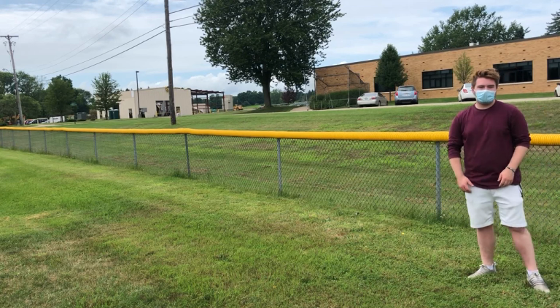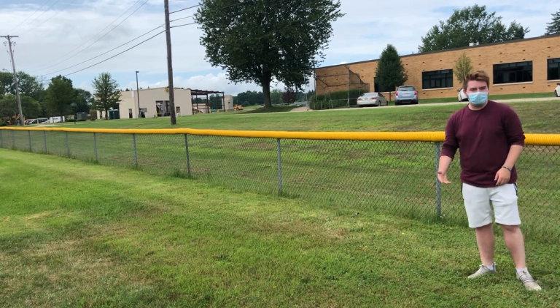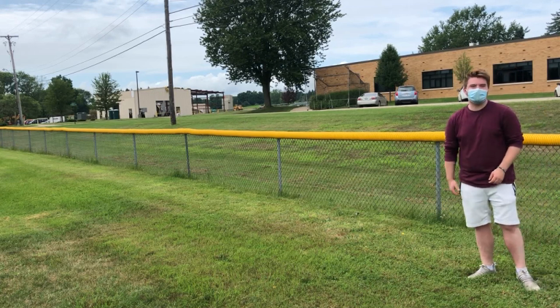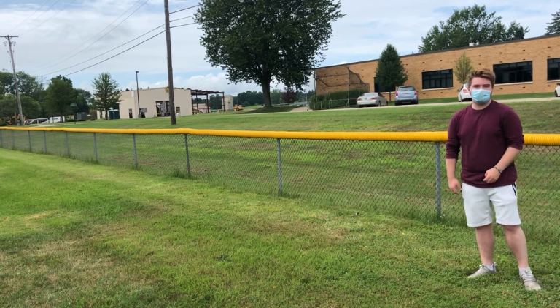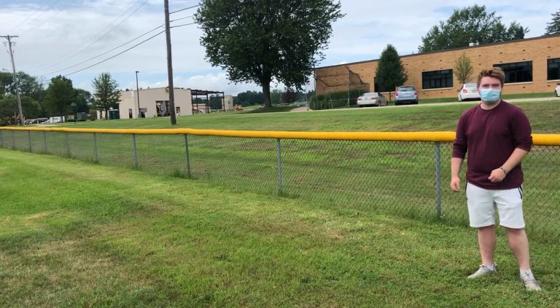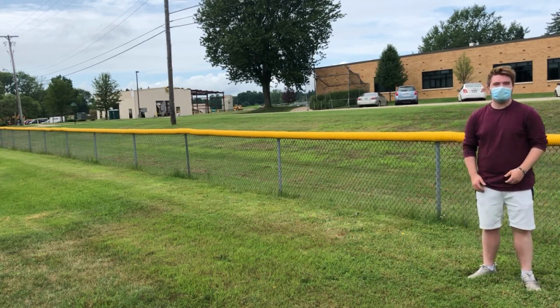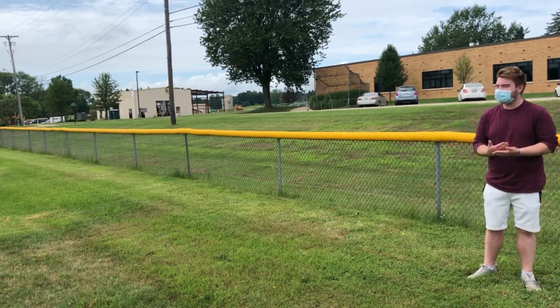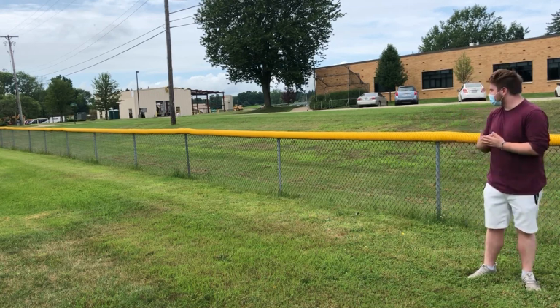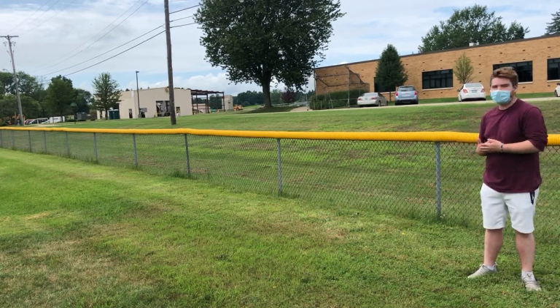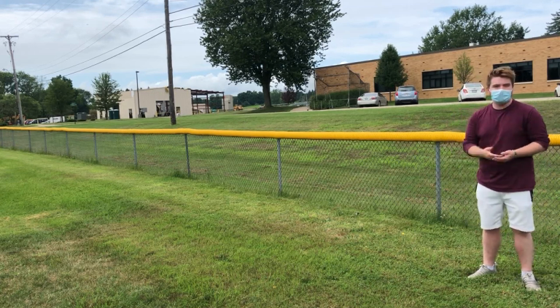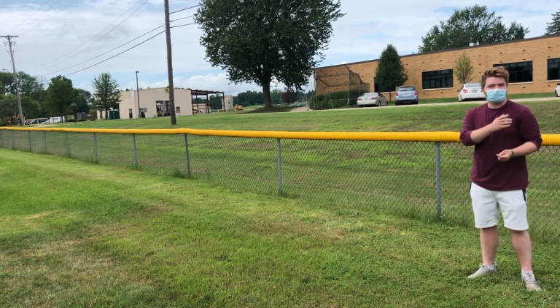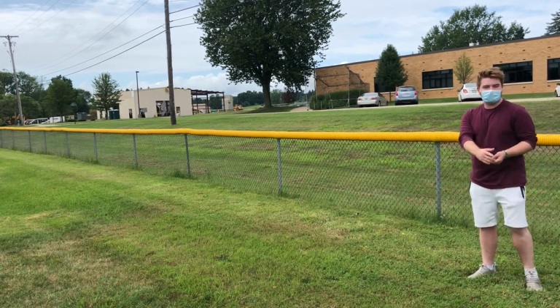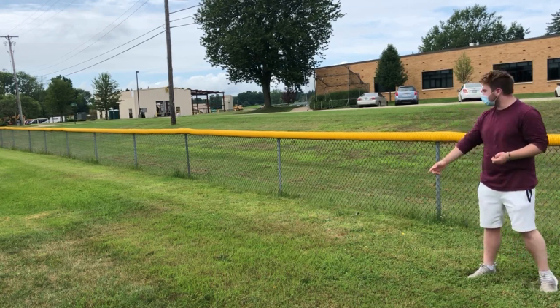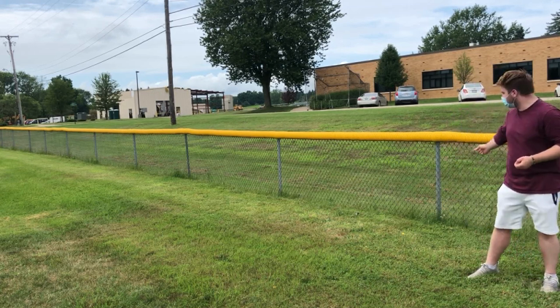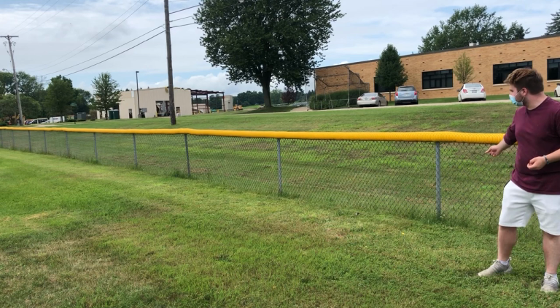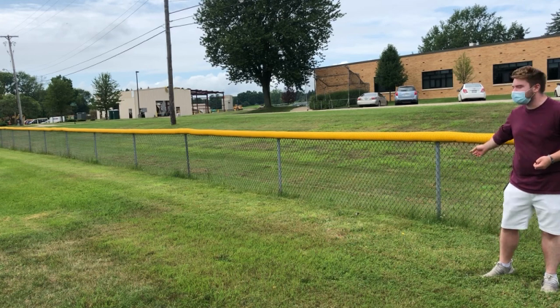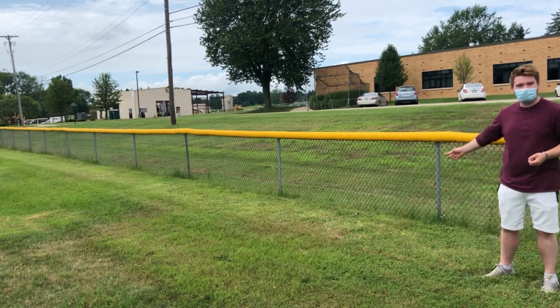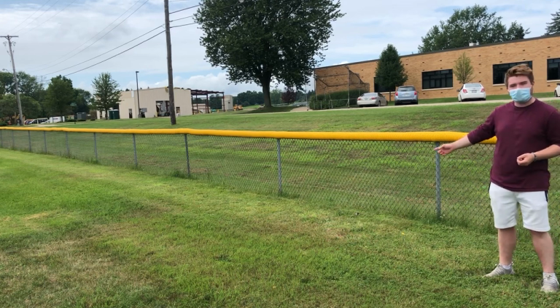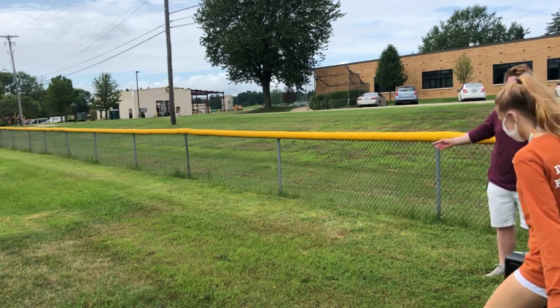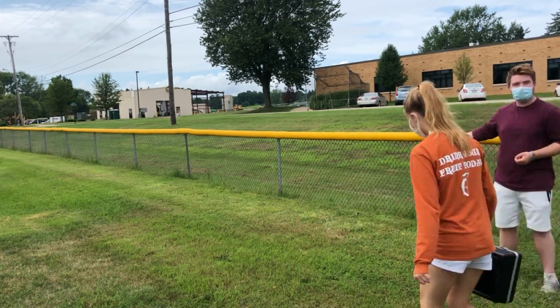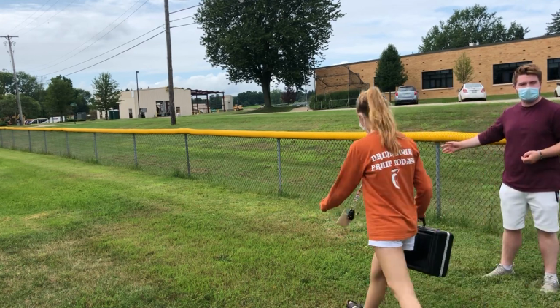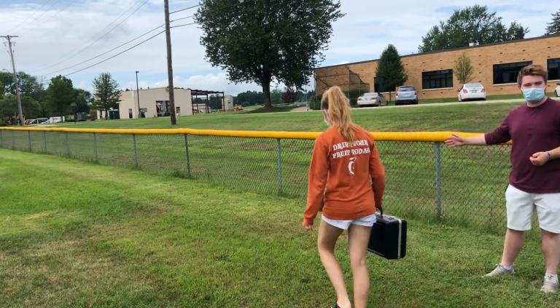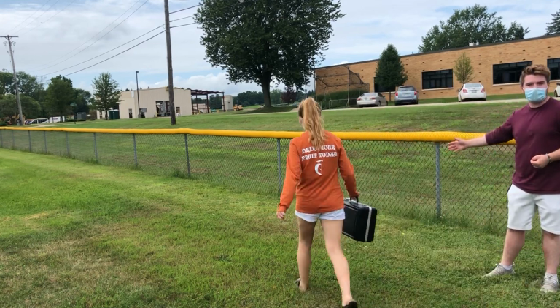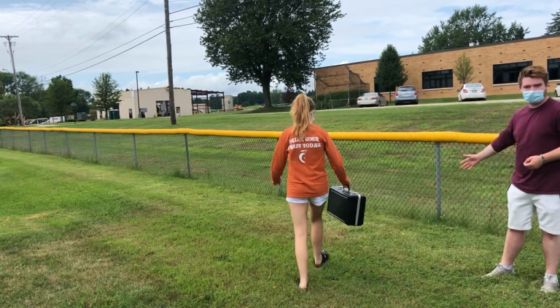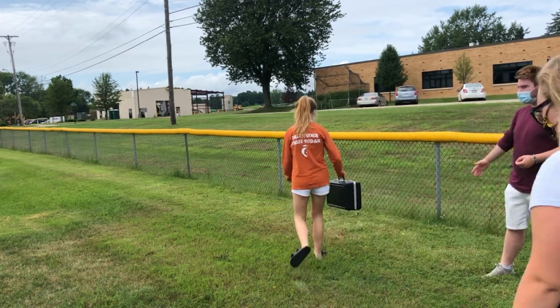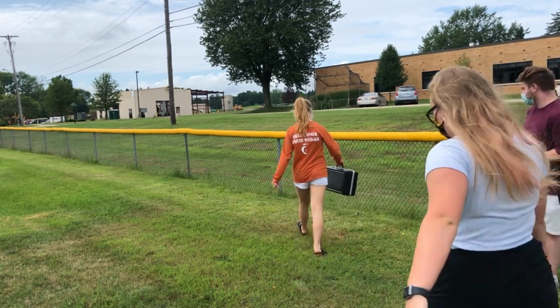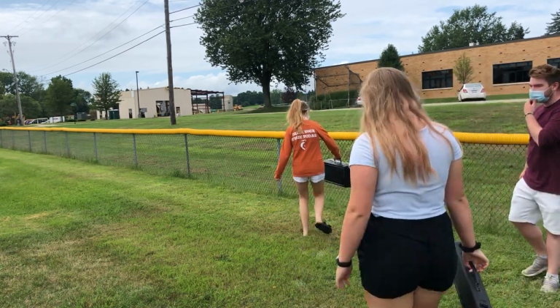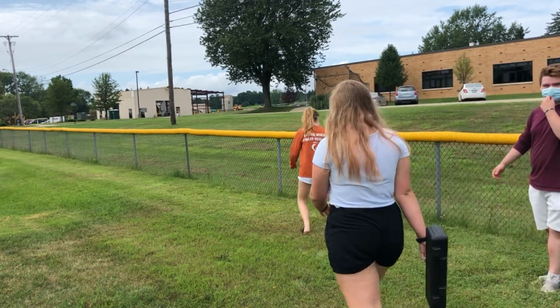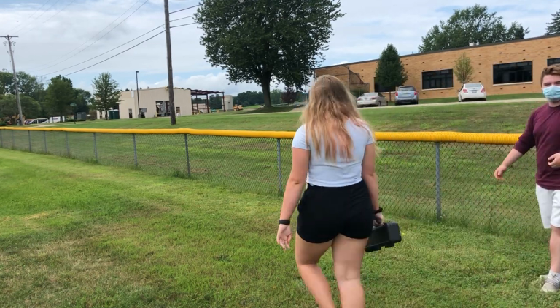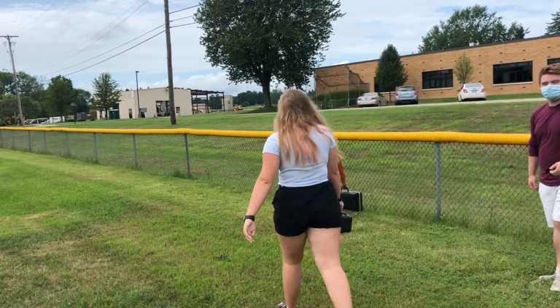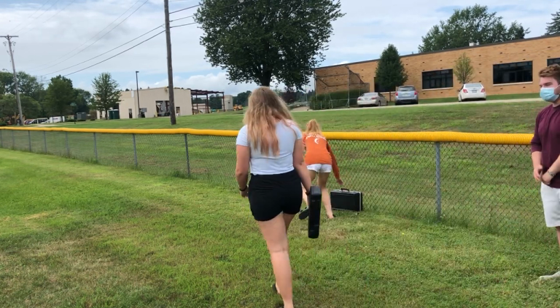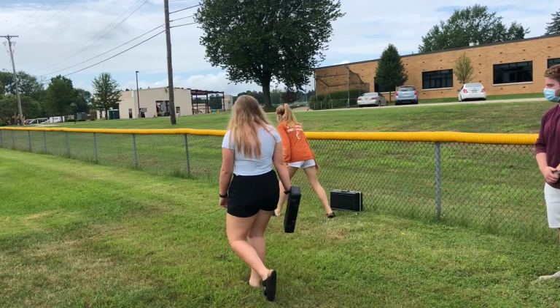I'm Ryan Nolan. After you check in, you're going to set your instruments along this fence, making sure you guys are still keeping equal space apart, like we see the leadership team doing right now.